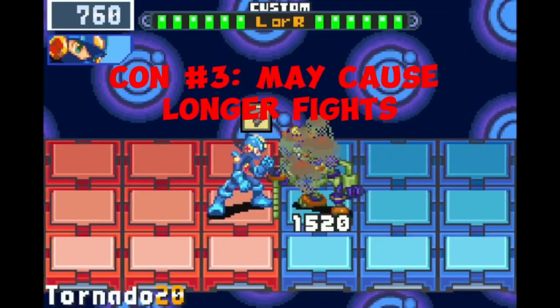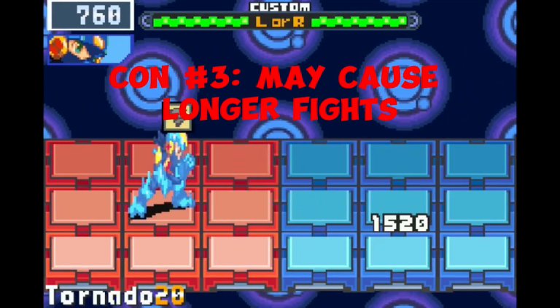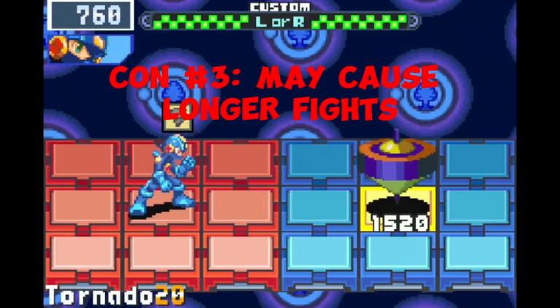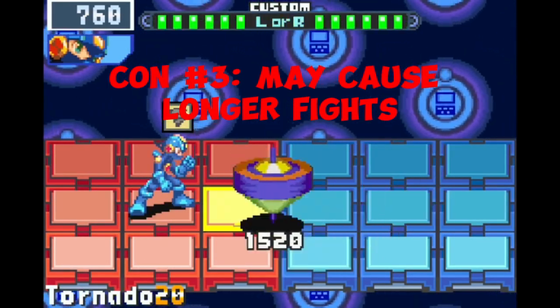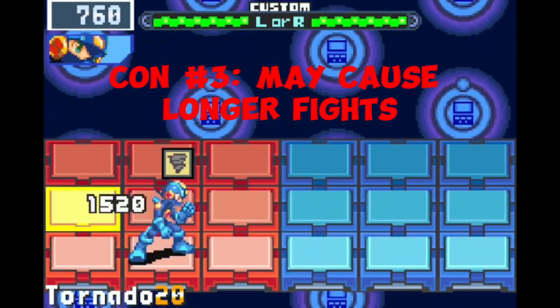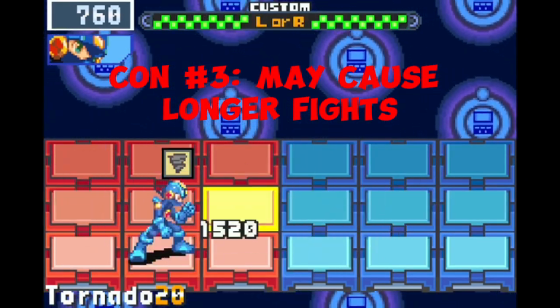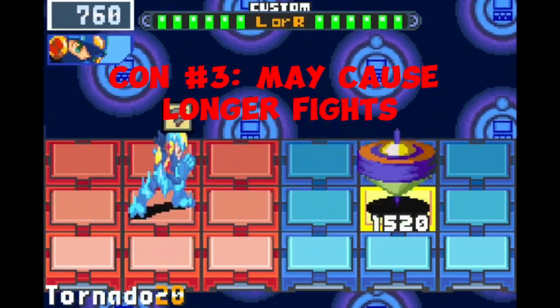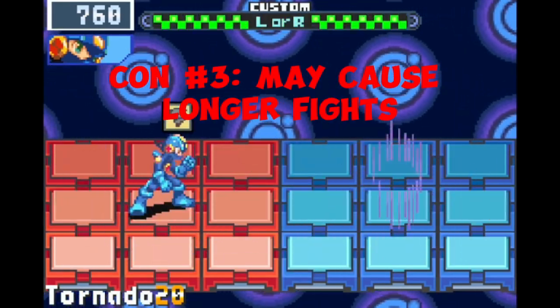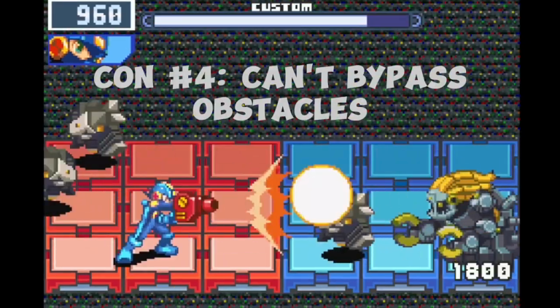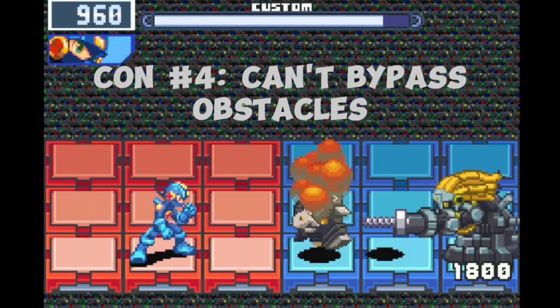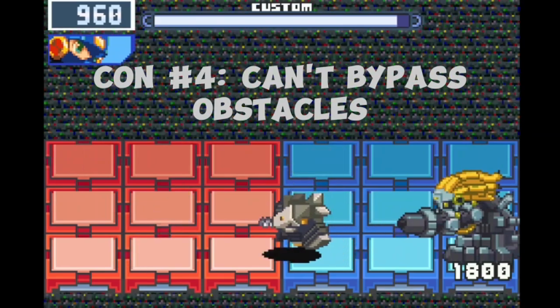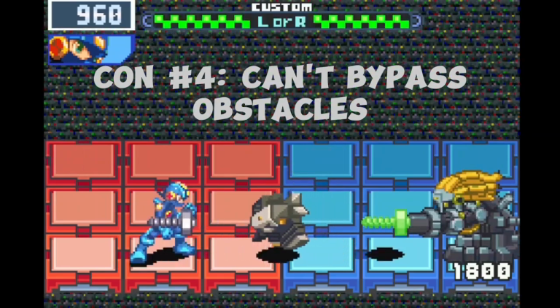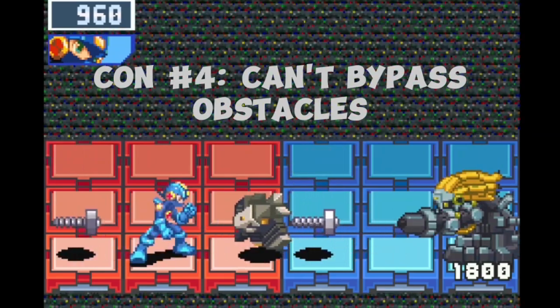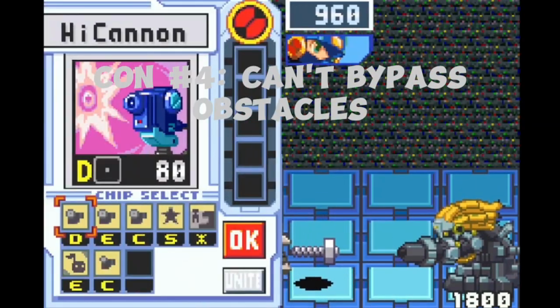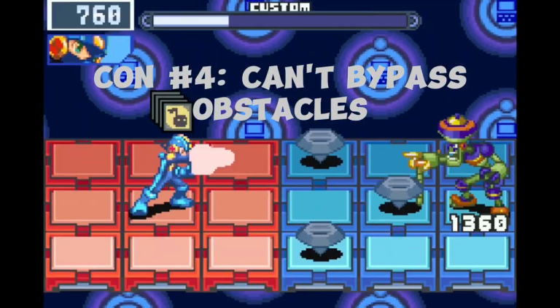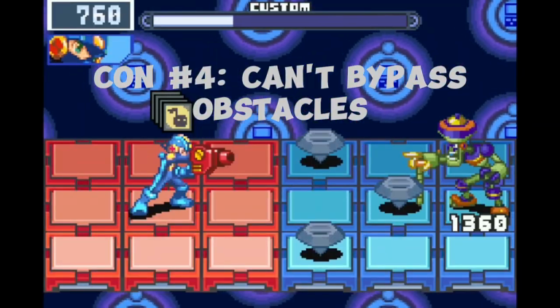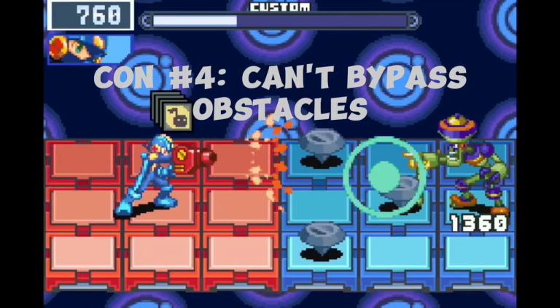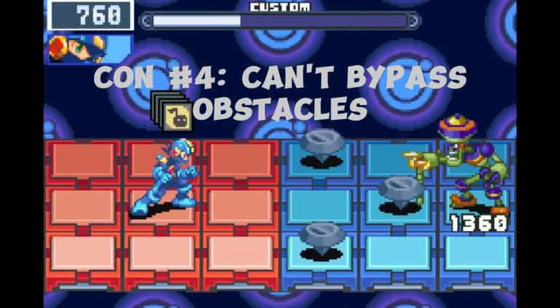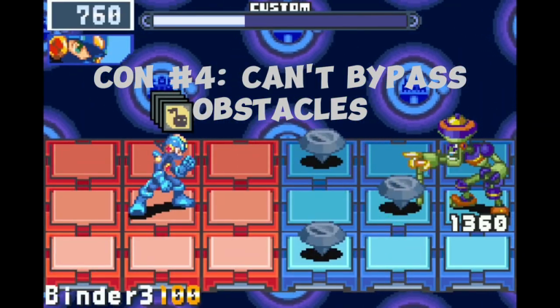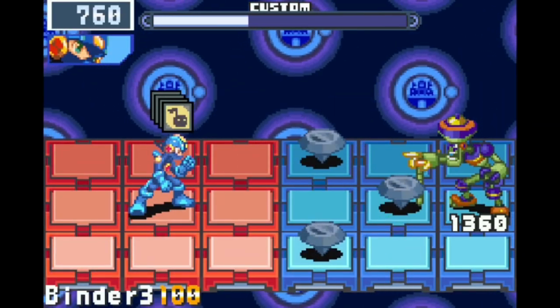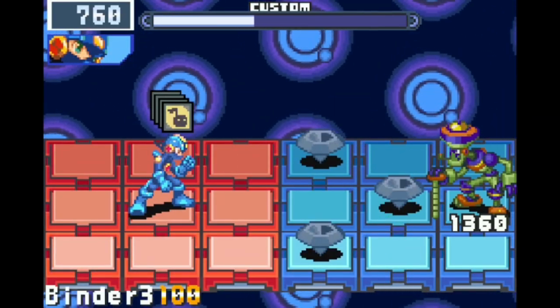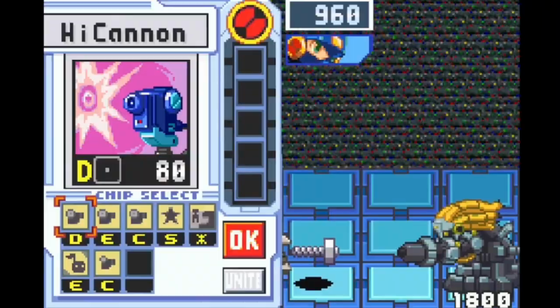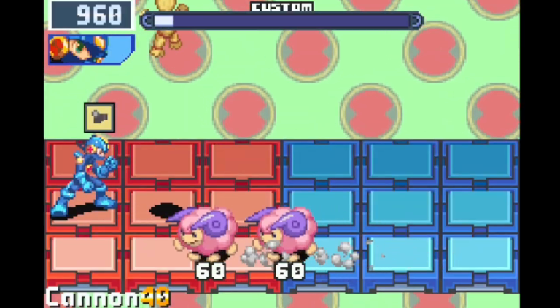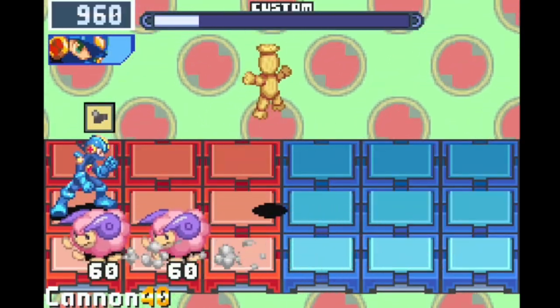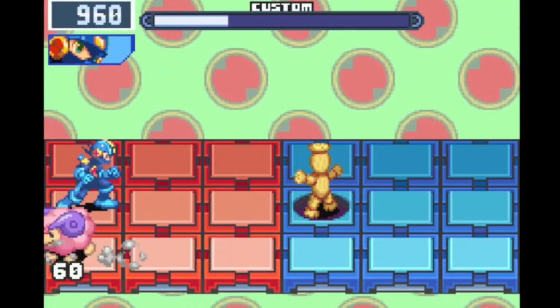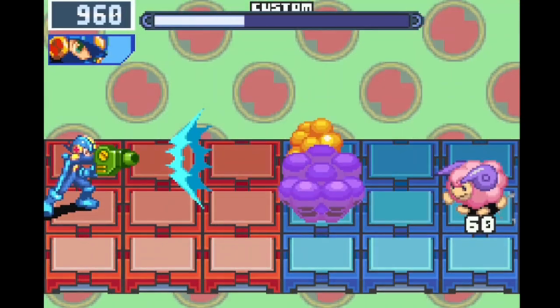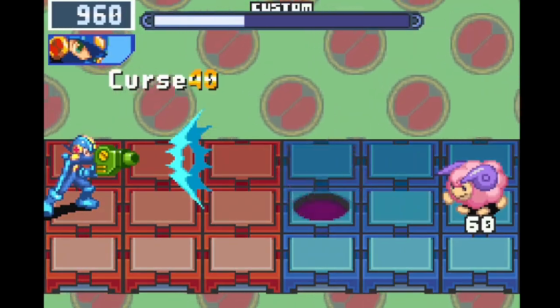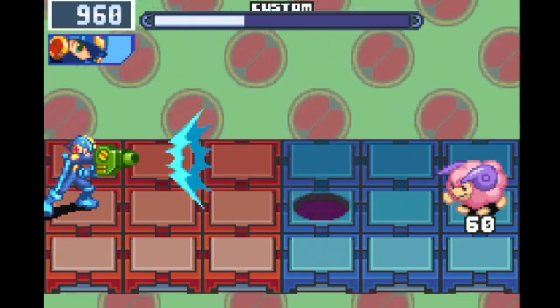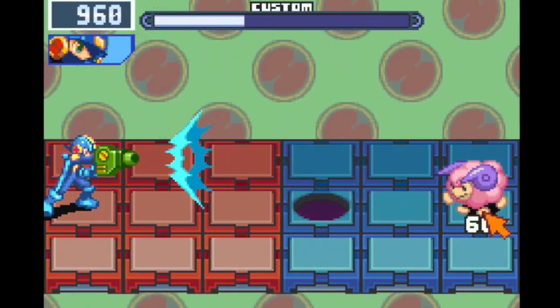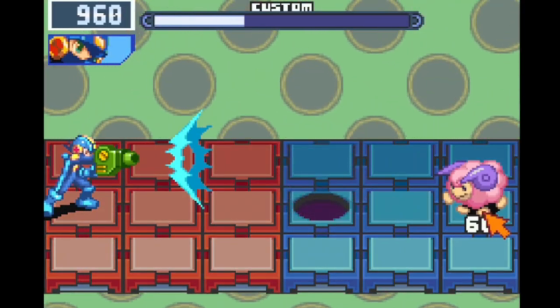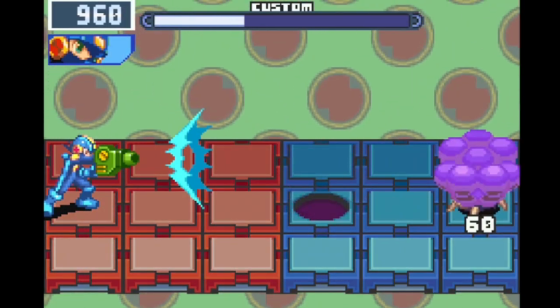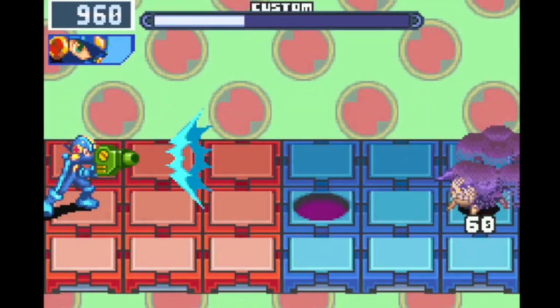Chips which induce invis can prolong the fight. The single target nature of this chip means that enemies with obstacles, like Junkman and Topman for example, are harder to hit with. Also, that pretty much rules out combos with Voodoo.